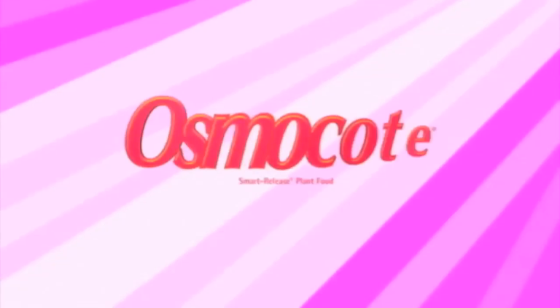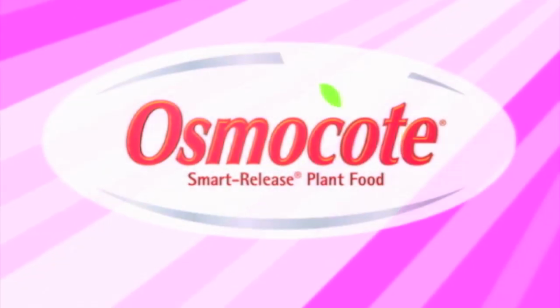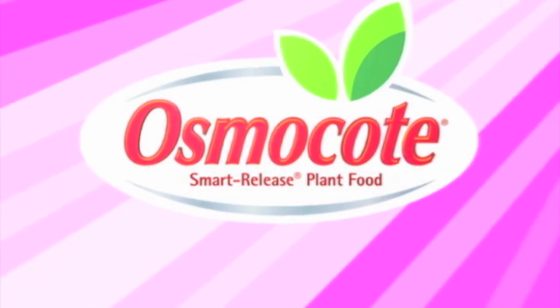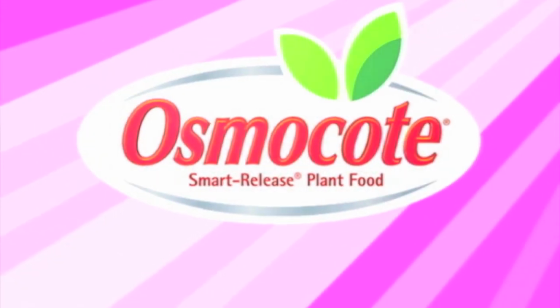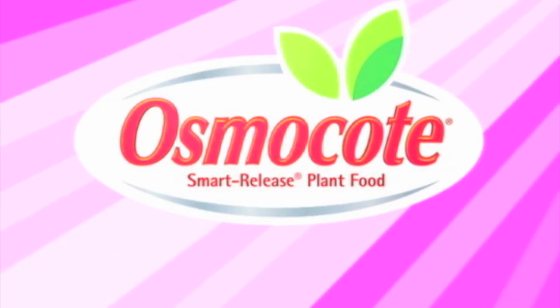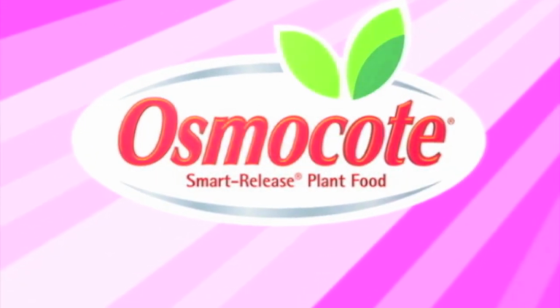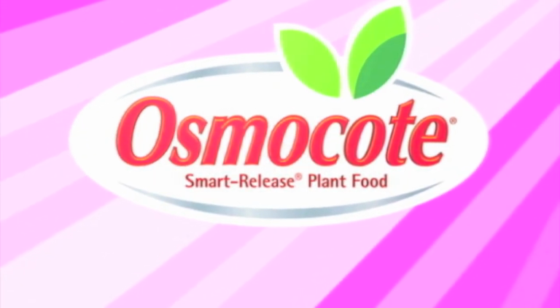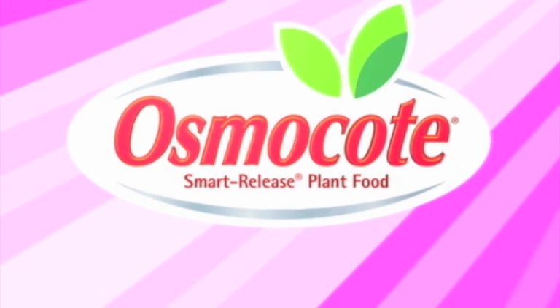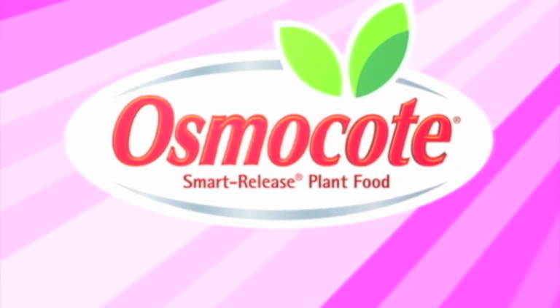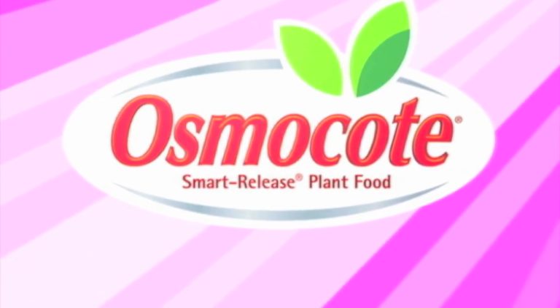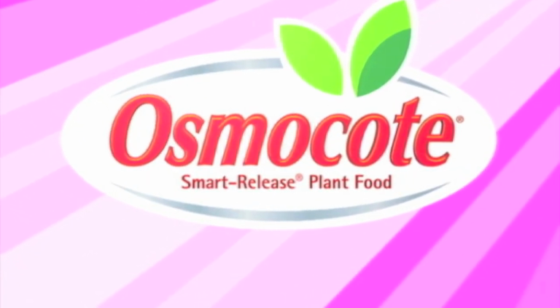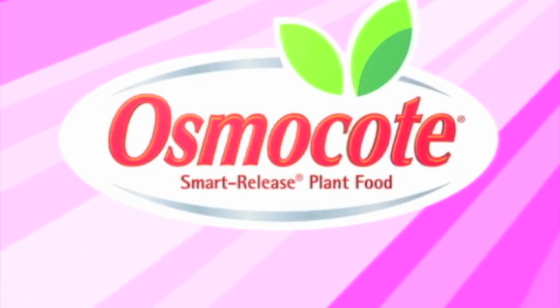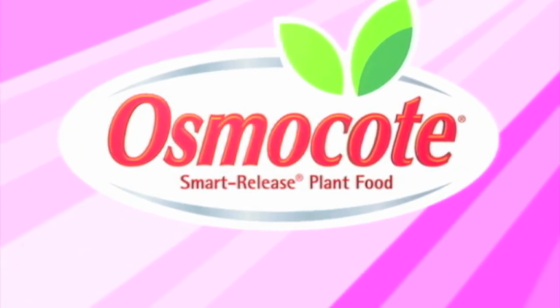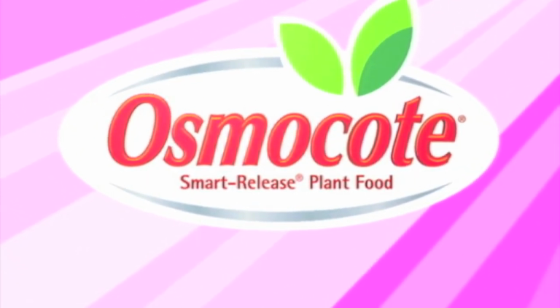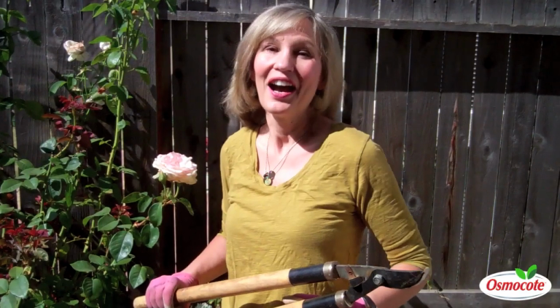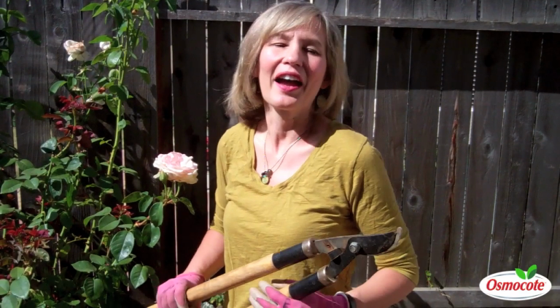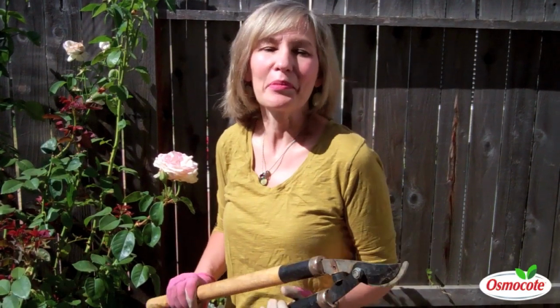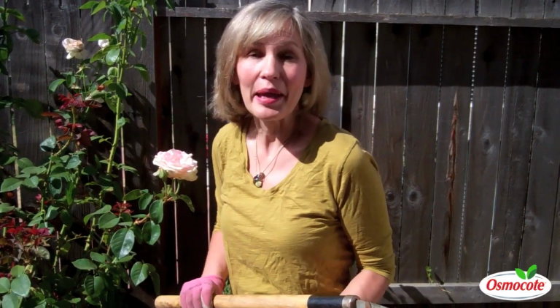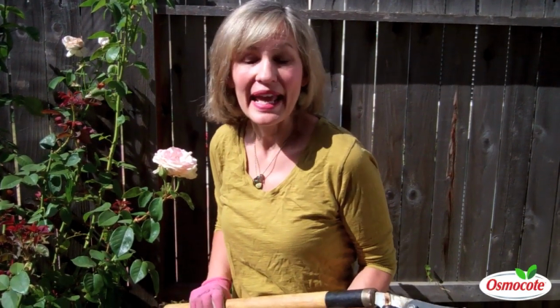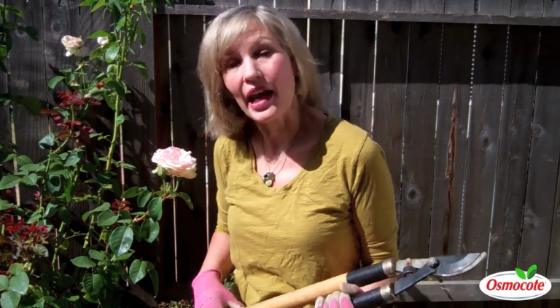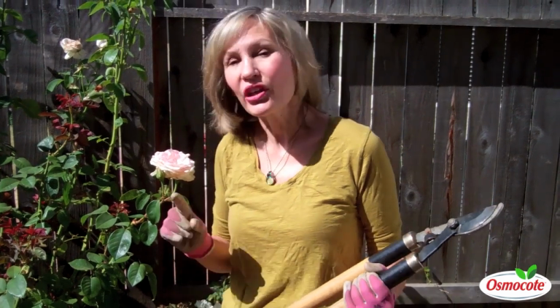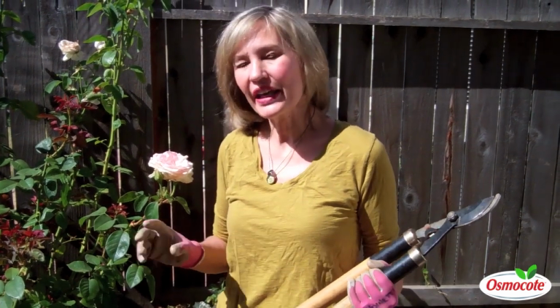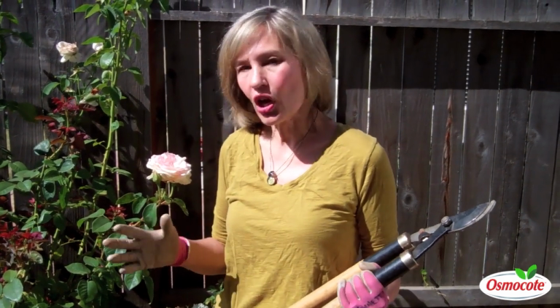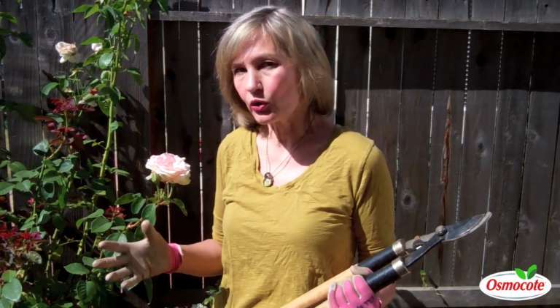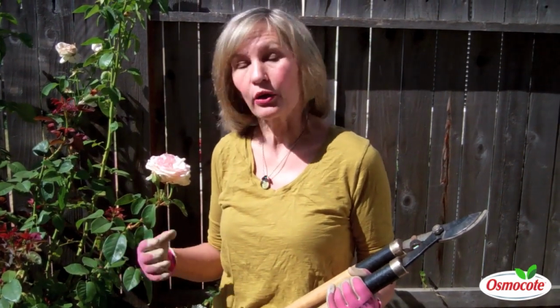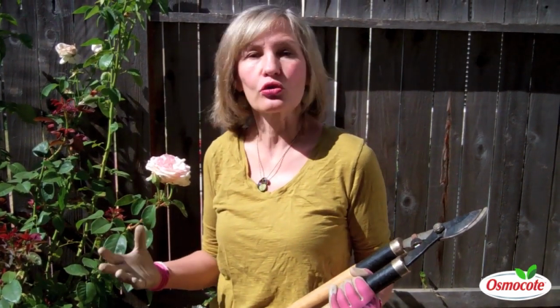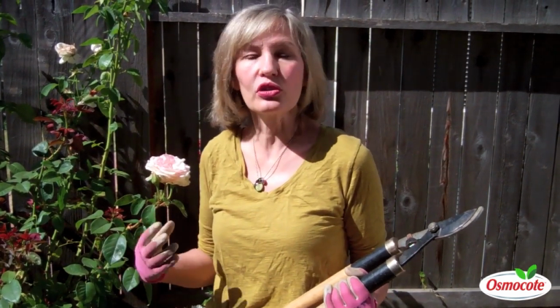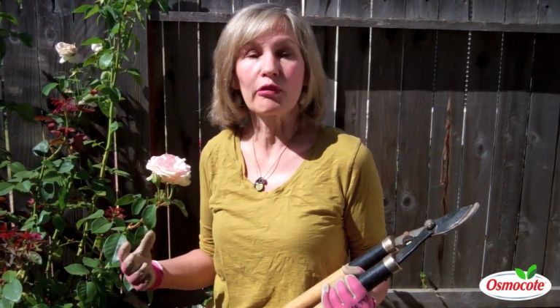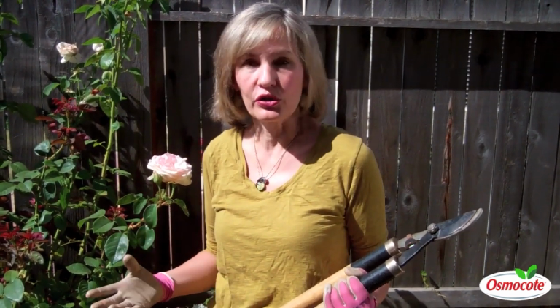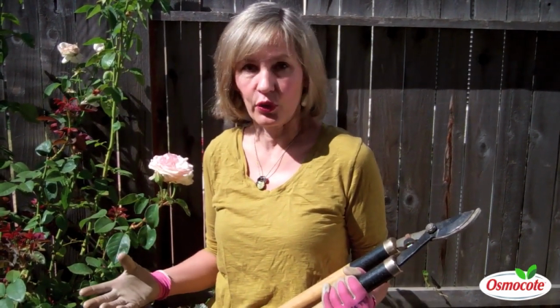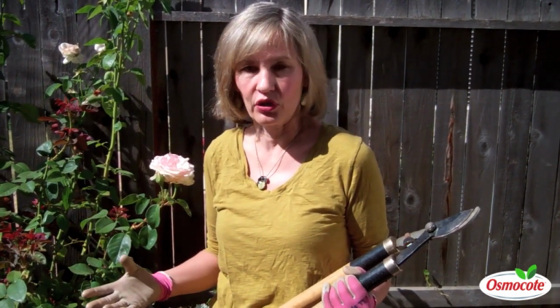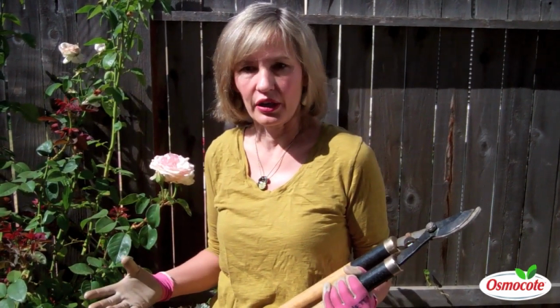This video is brought to you by Osmocote, the planter's plant food. Hi, I'm Mary Ann Bonetti and I'm here today to talk to you about choosing roses for your garden.